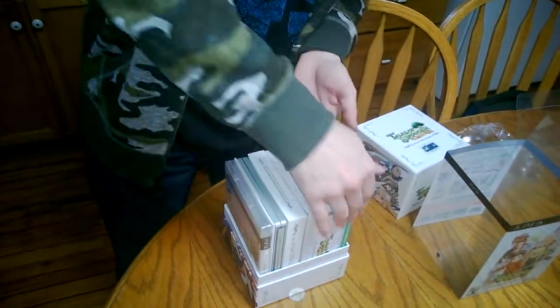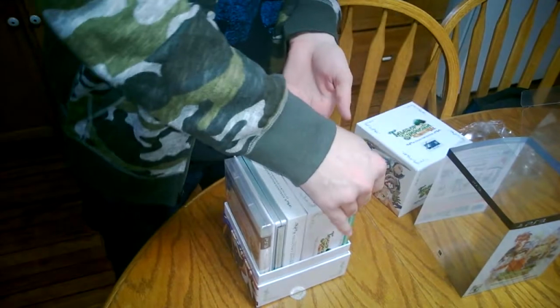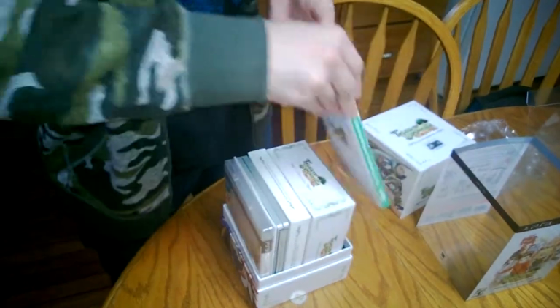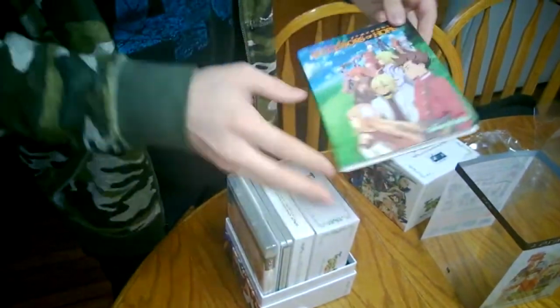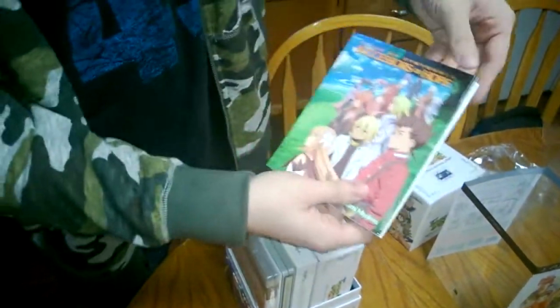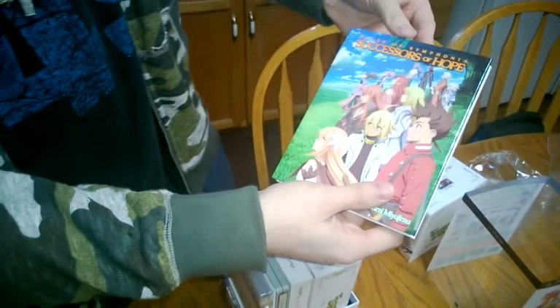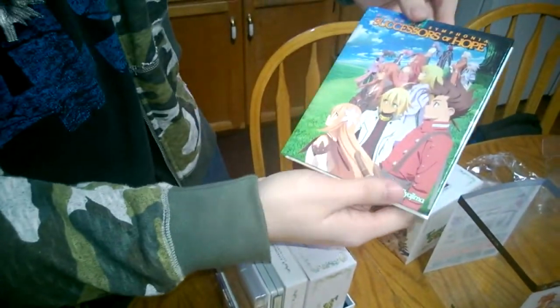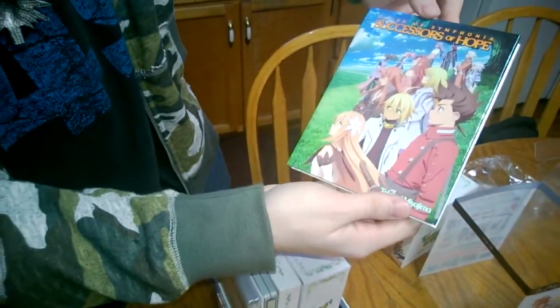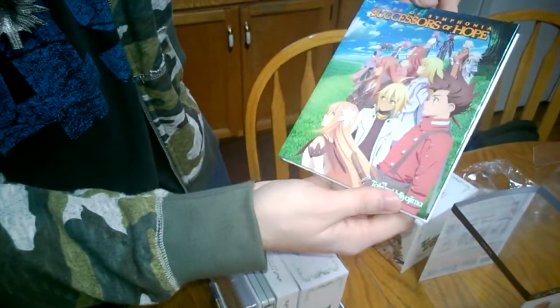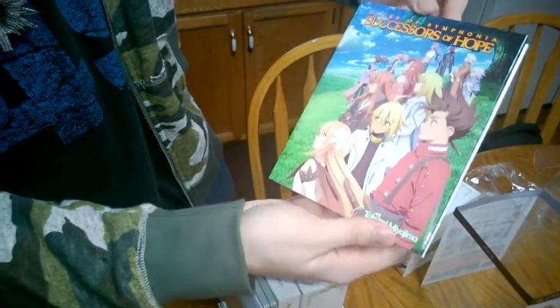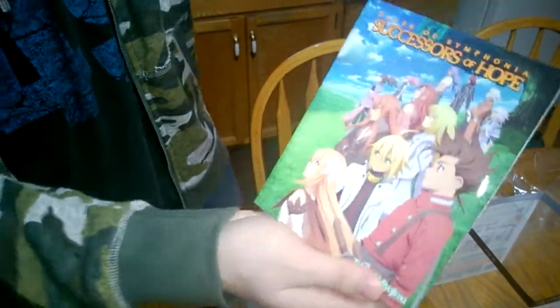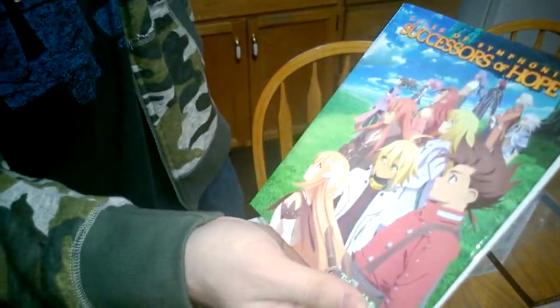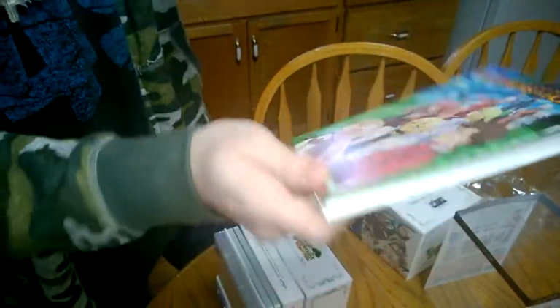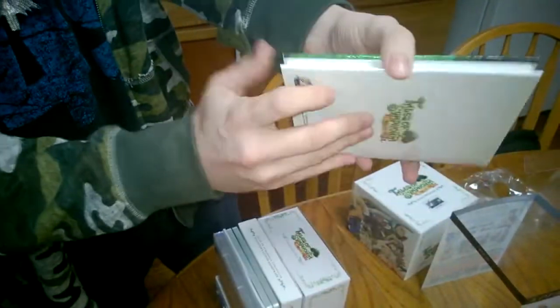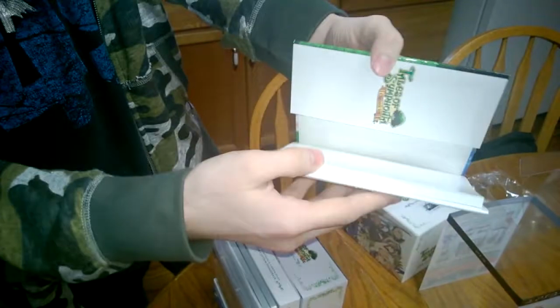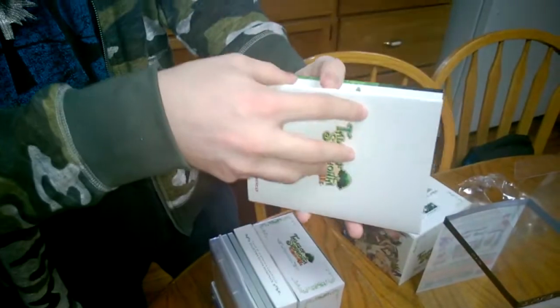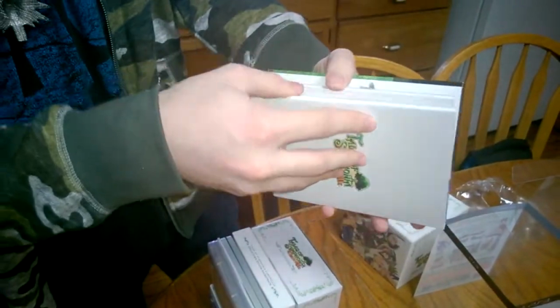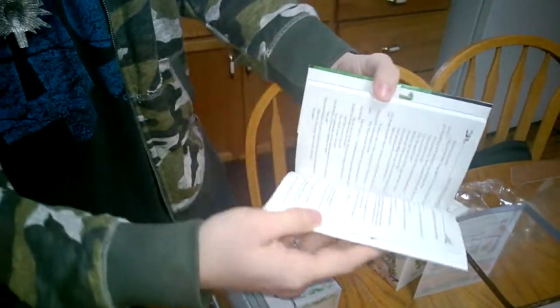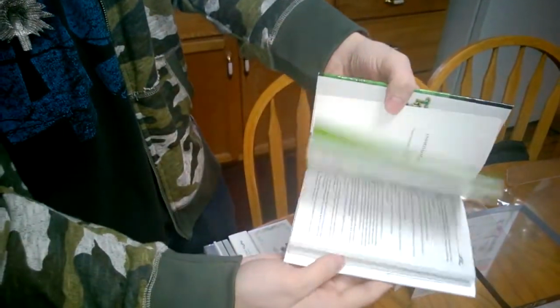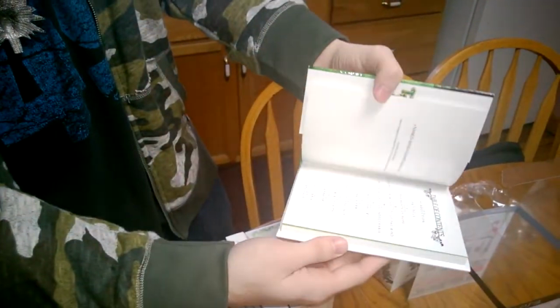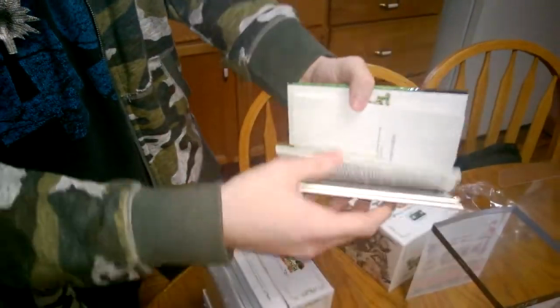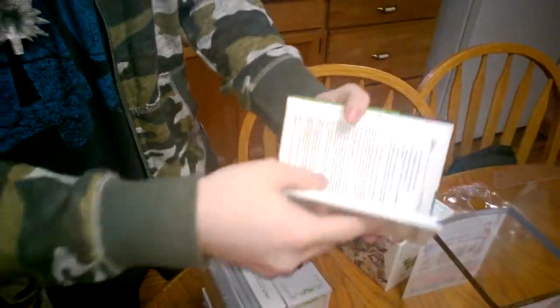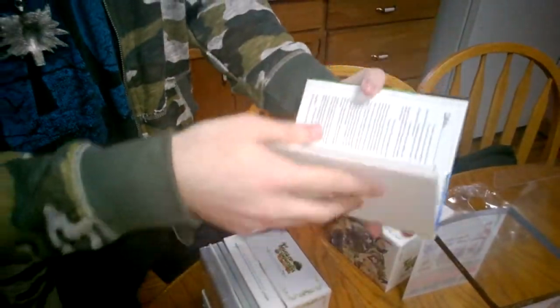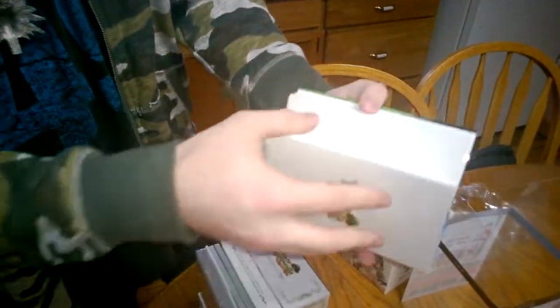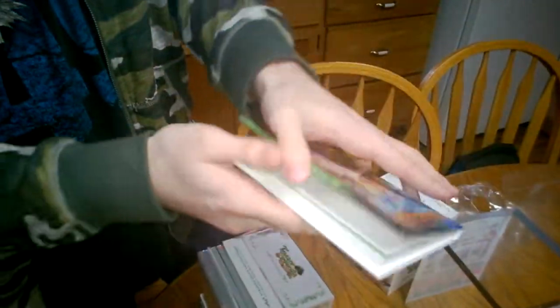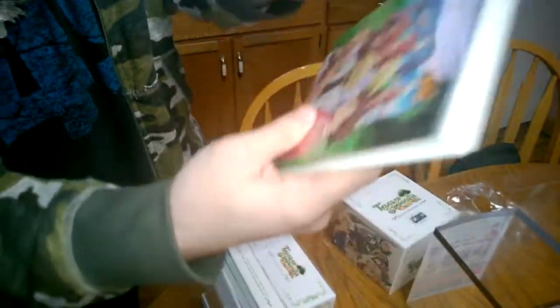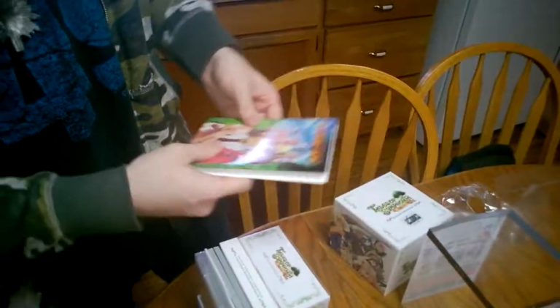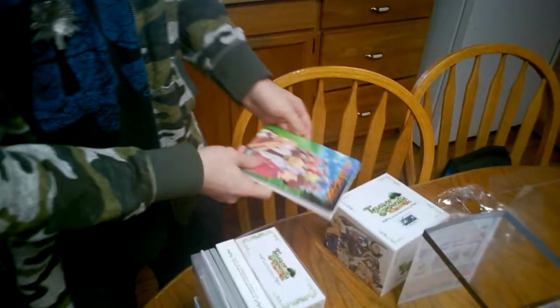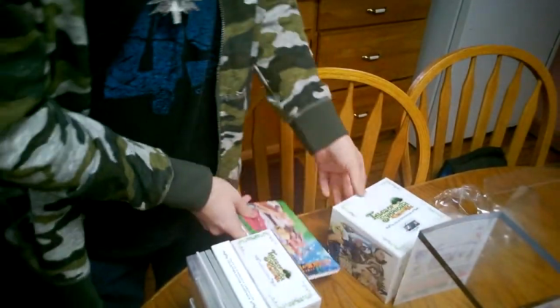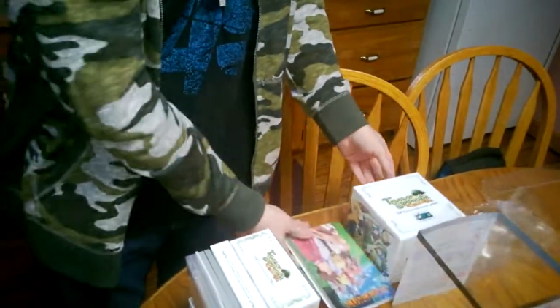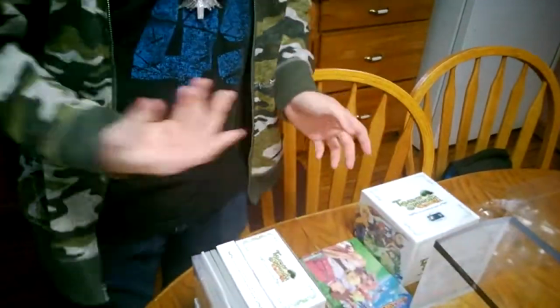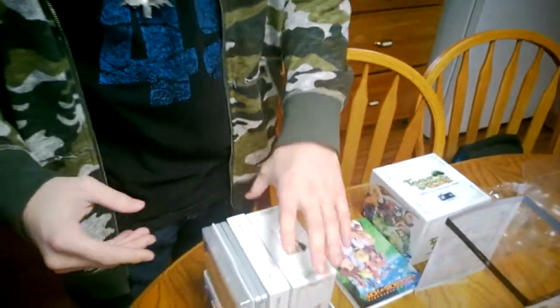First of all, we have Tales of Symphonia: Successors of Hope. It is a novel. This will be like a fun little read — if only I knew how to read. I wish I did.